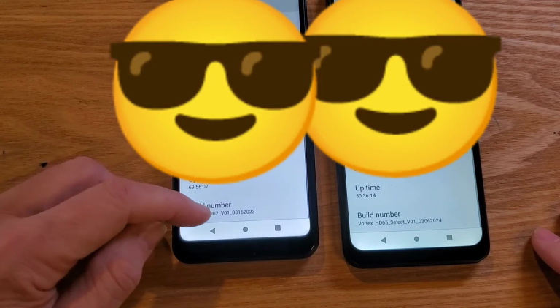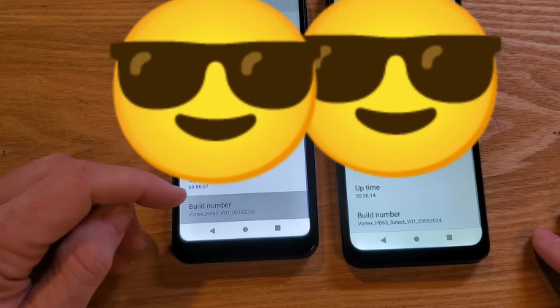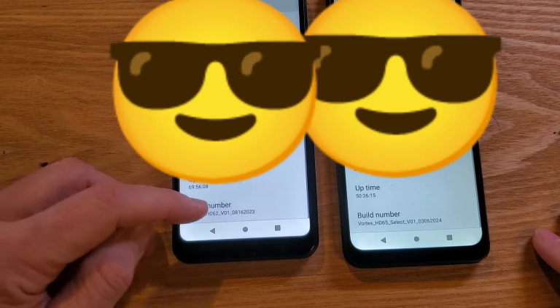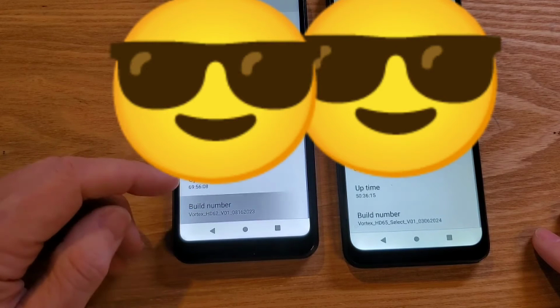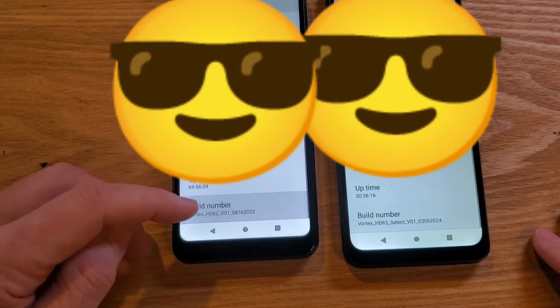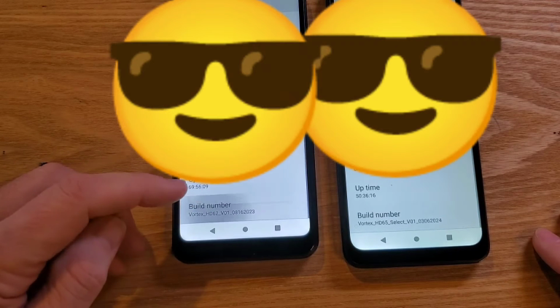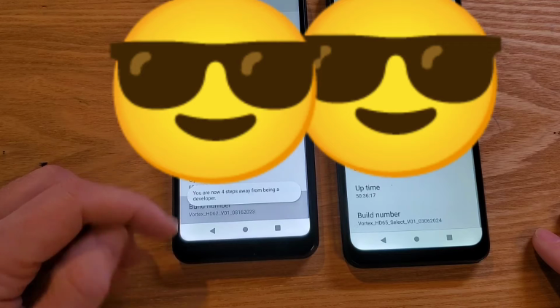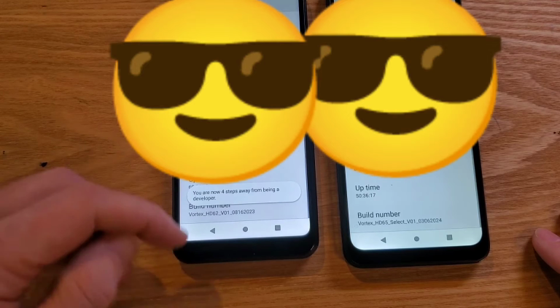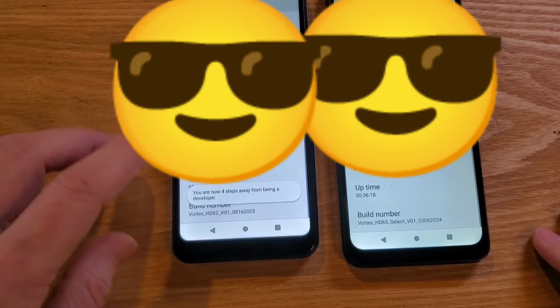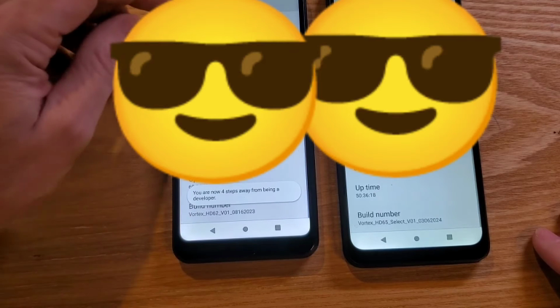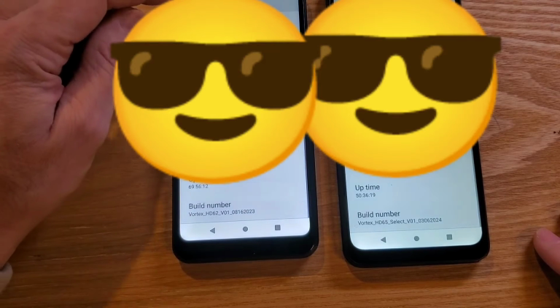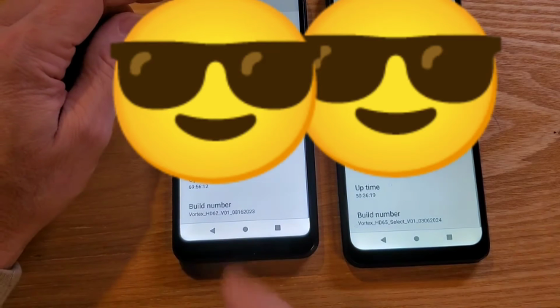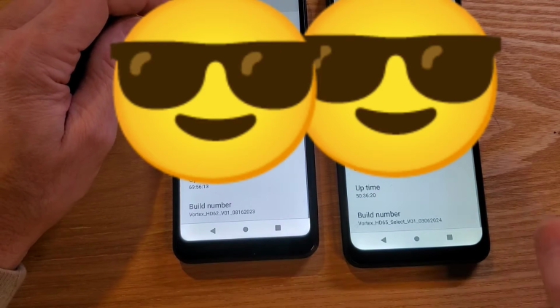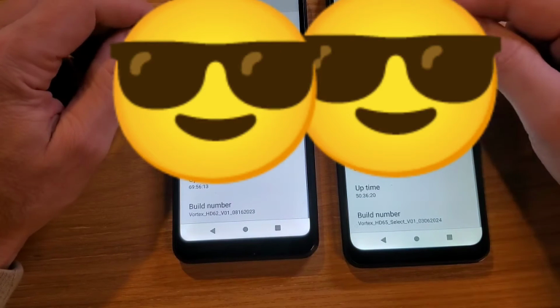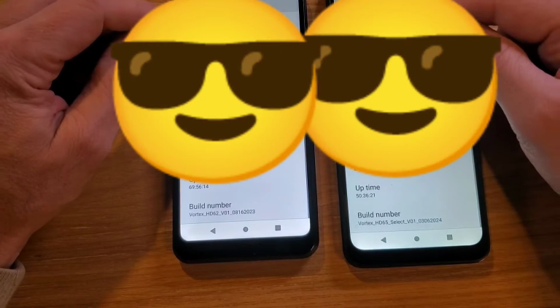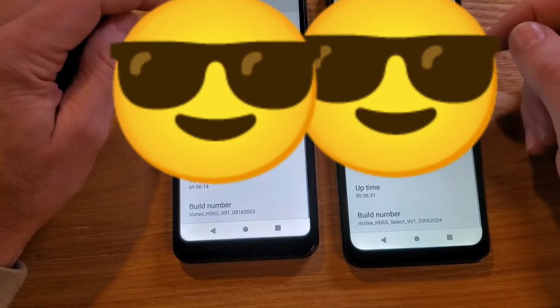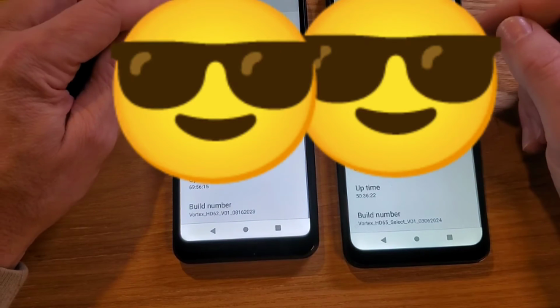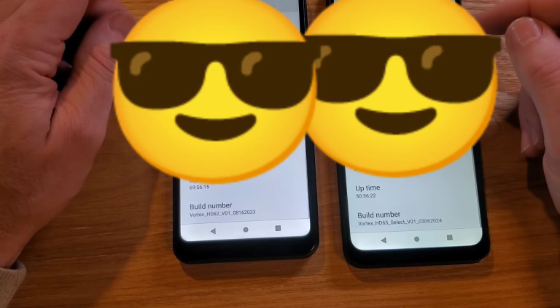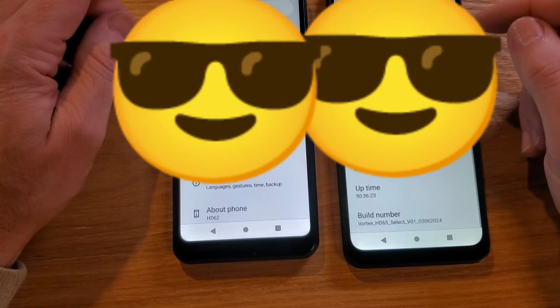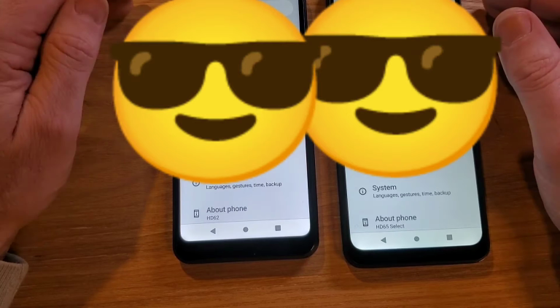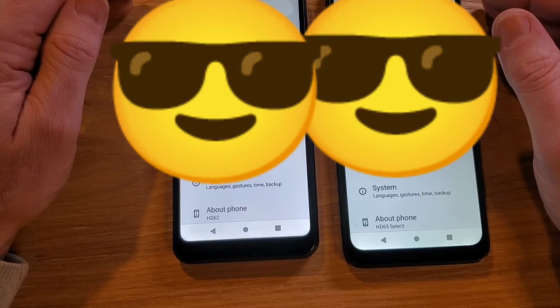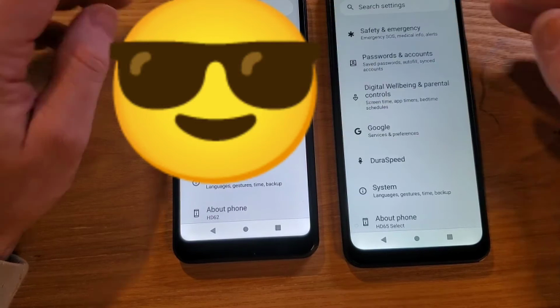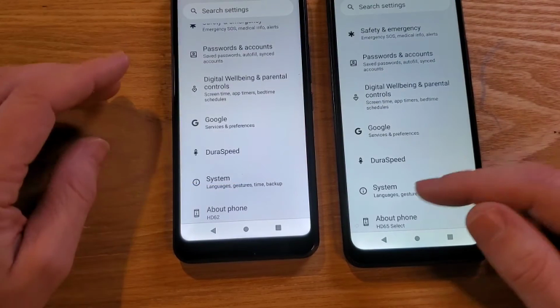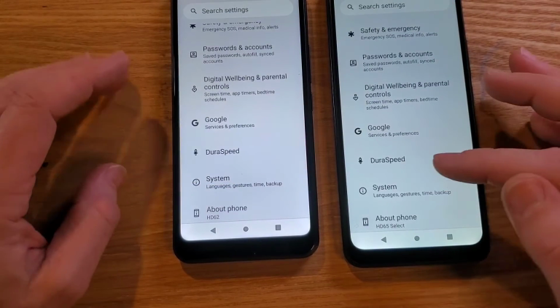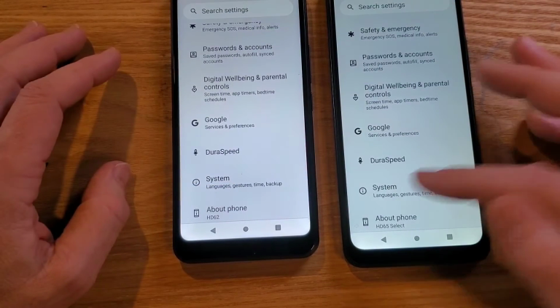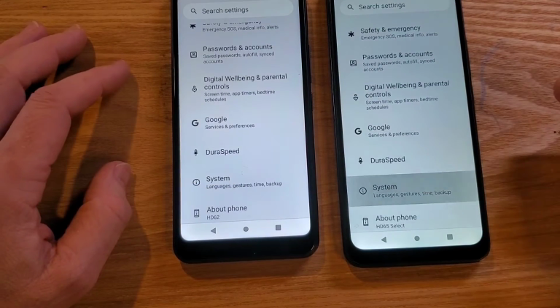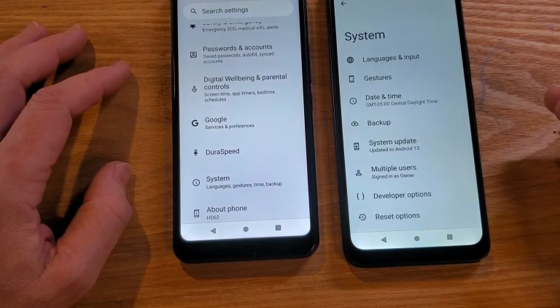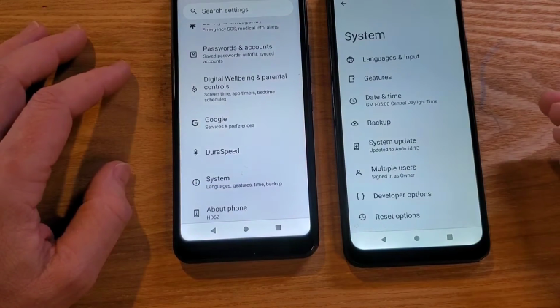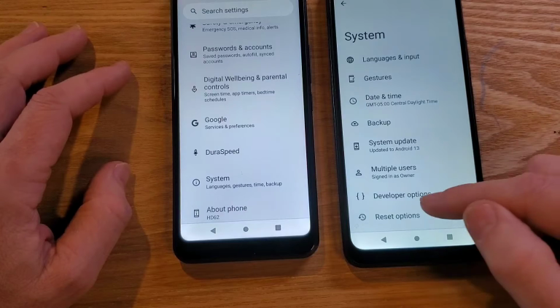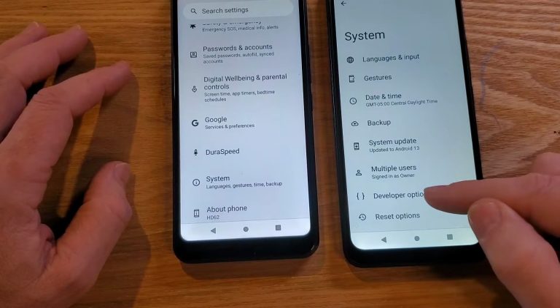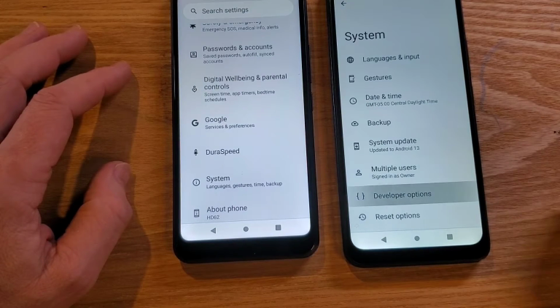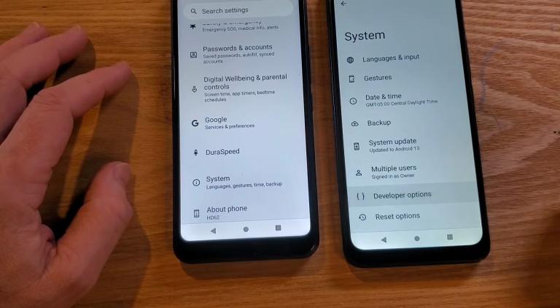You can see this one is not in developer mode, so I'm not going to keep doing it here — we want this one as a benchmark. They're both Android 13. Now we're in developer mode, so let's go to System and then Developer Options.